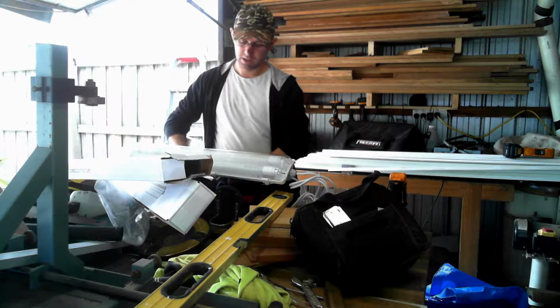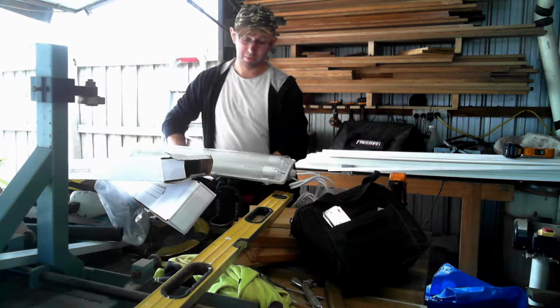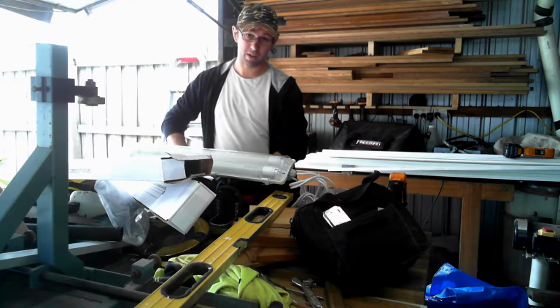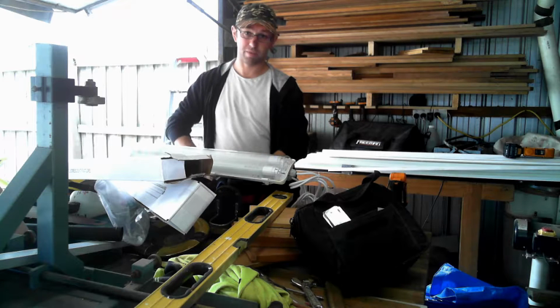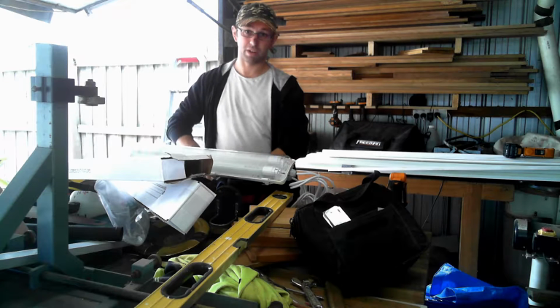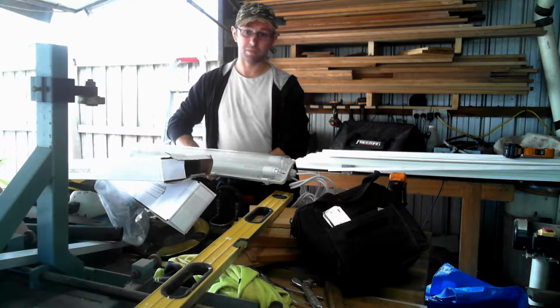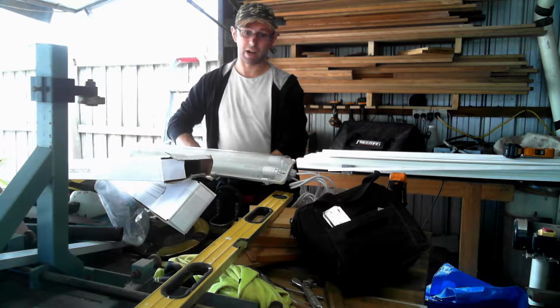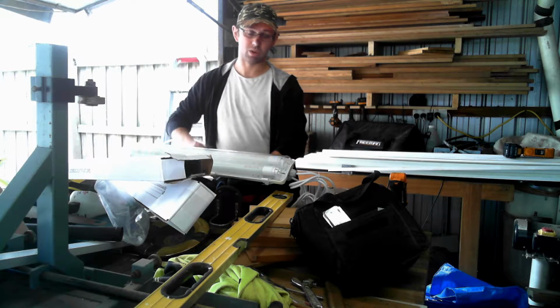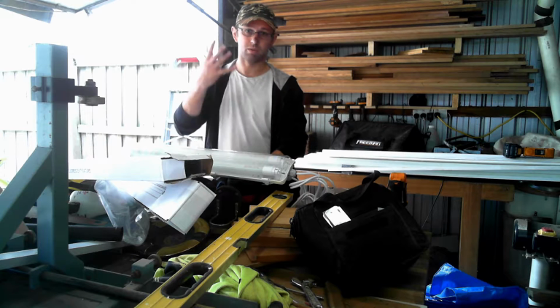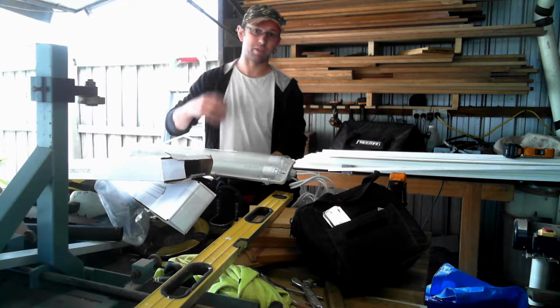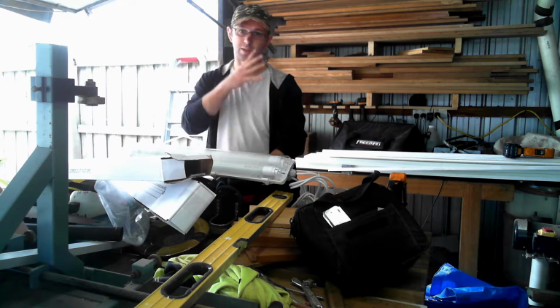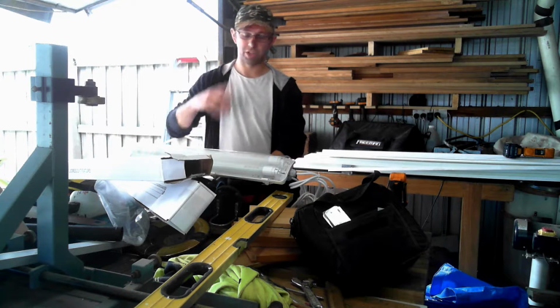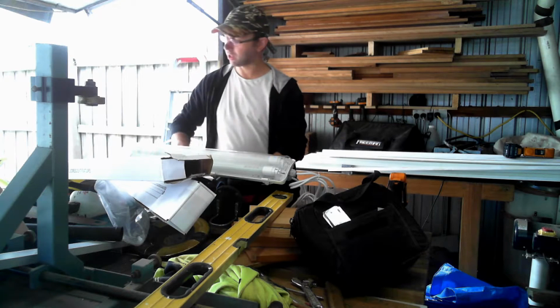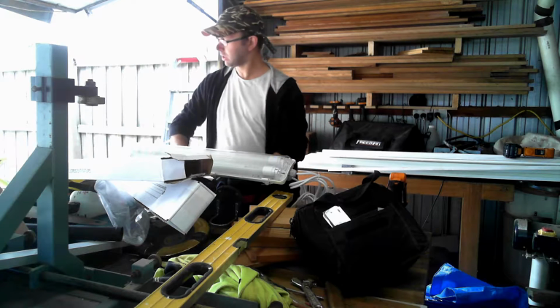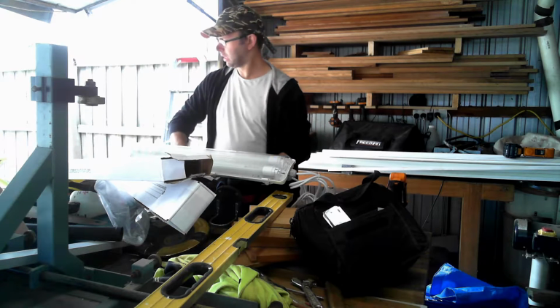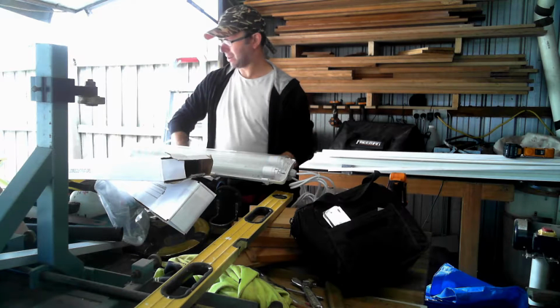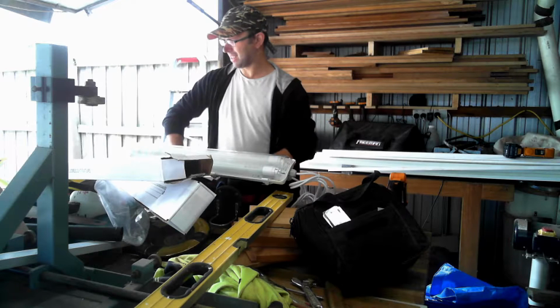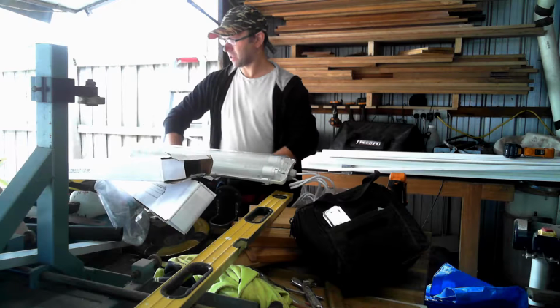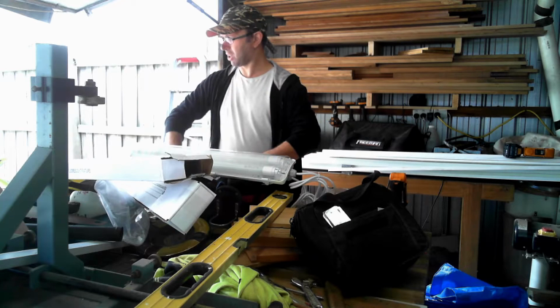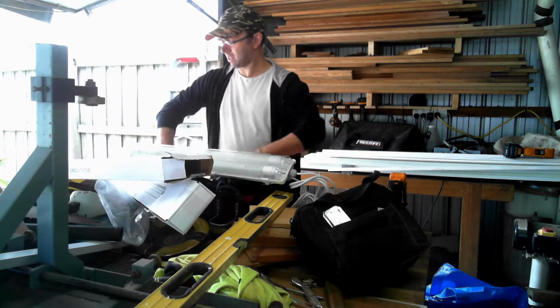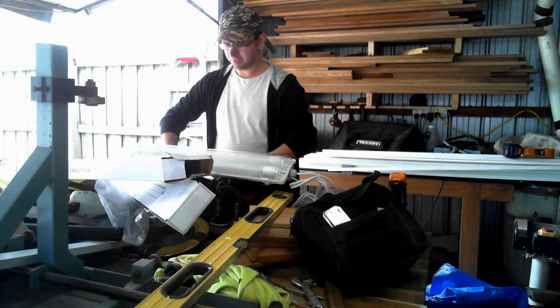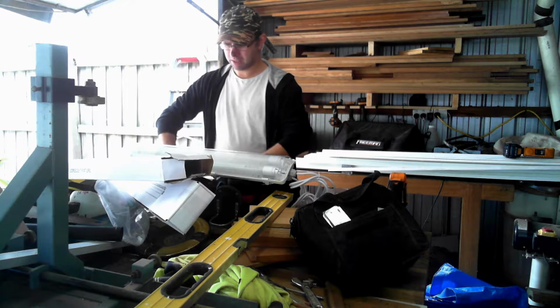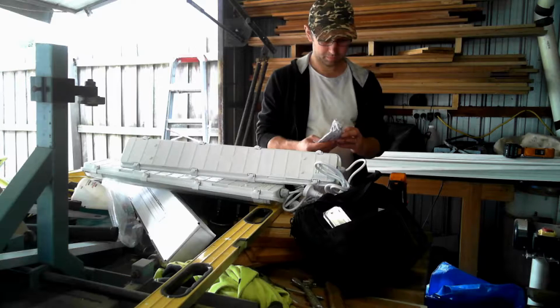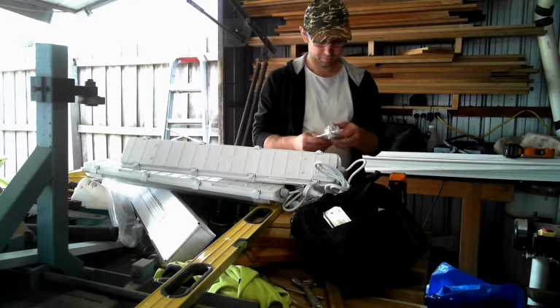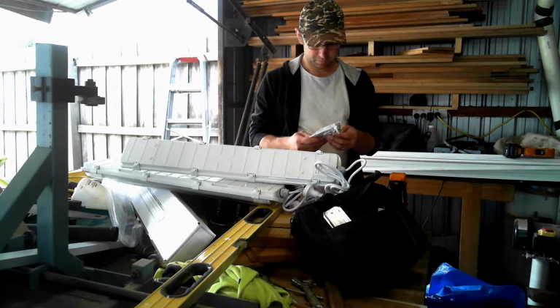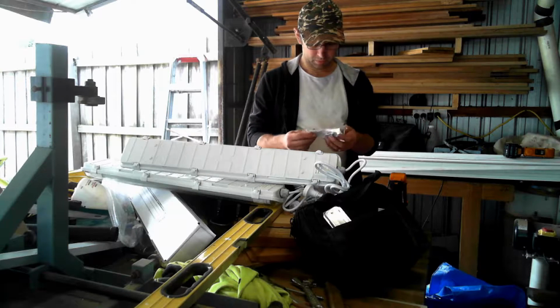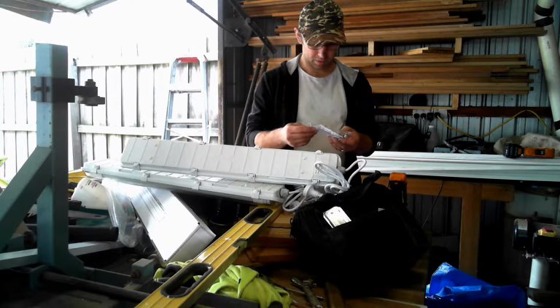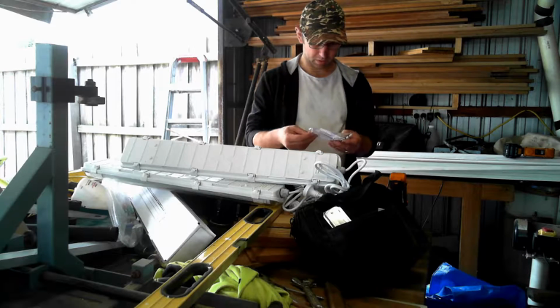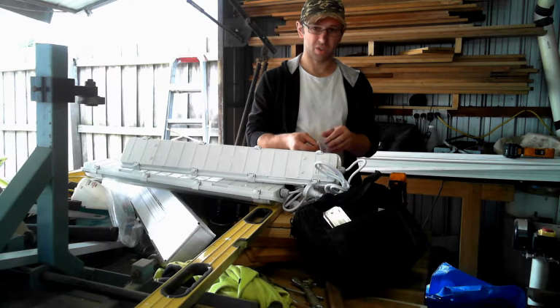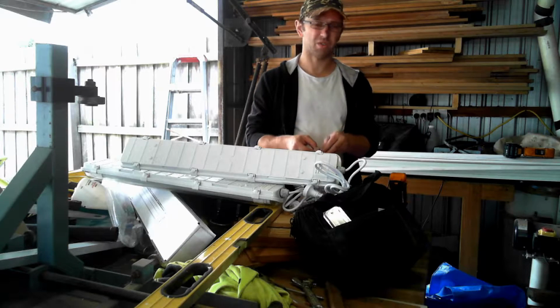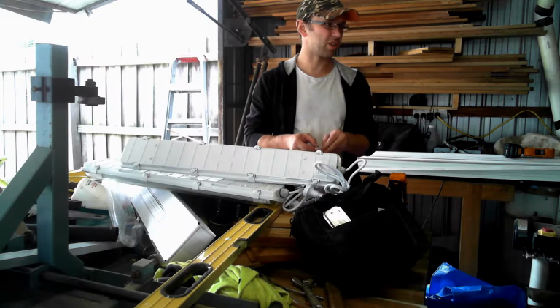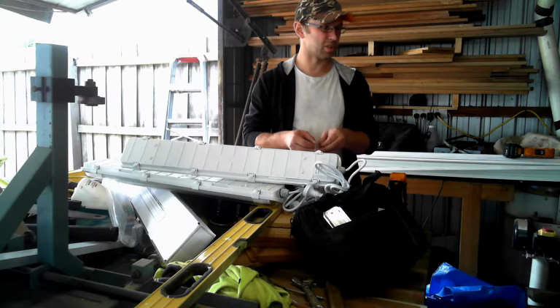You might have noticed some of my videos are pretty dark, or I have some weird shadows. Anyway, let's install some lighting, because it's fun. All right, just first things first — read the instructions.